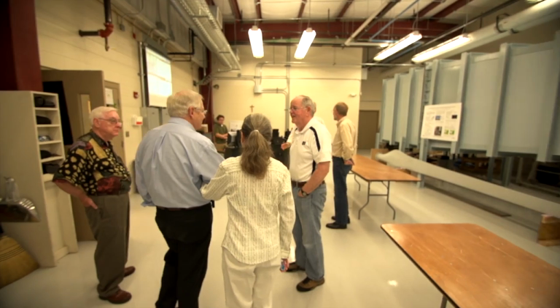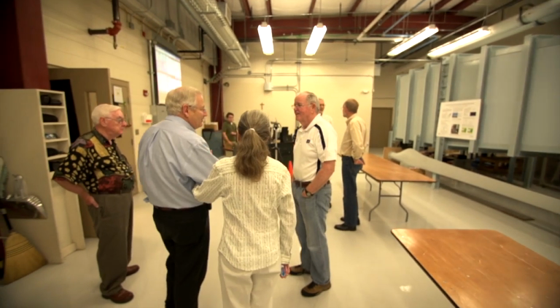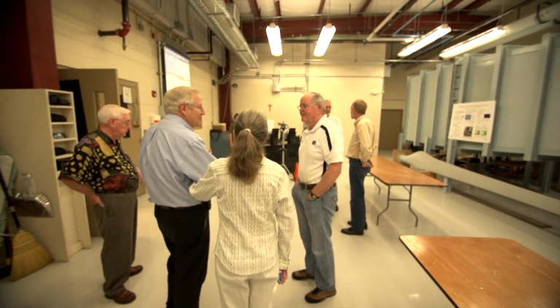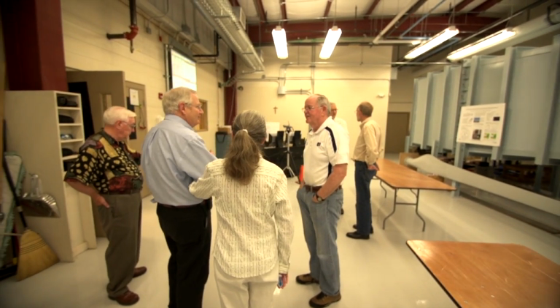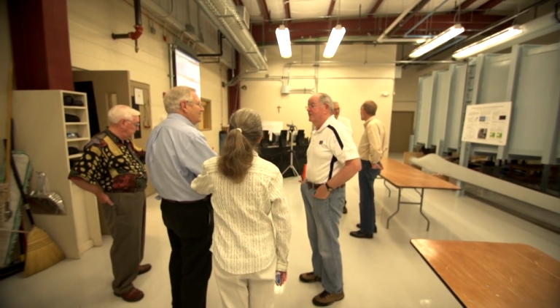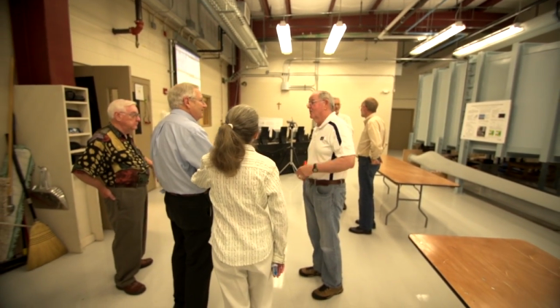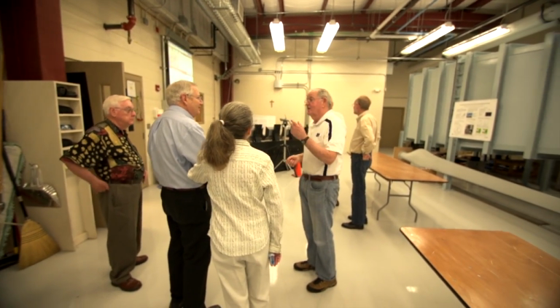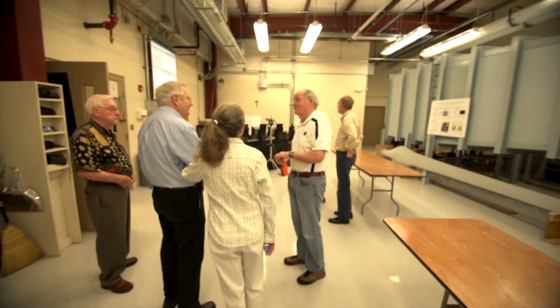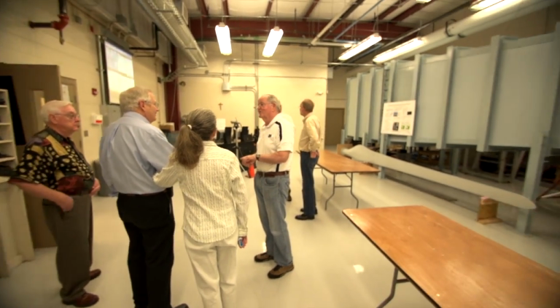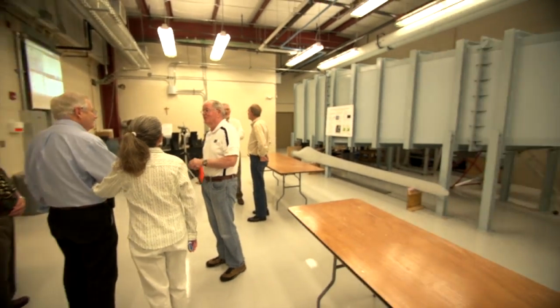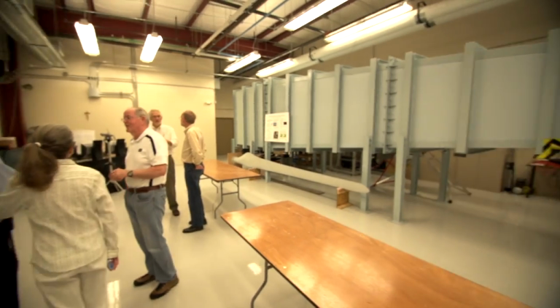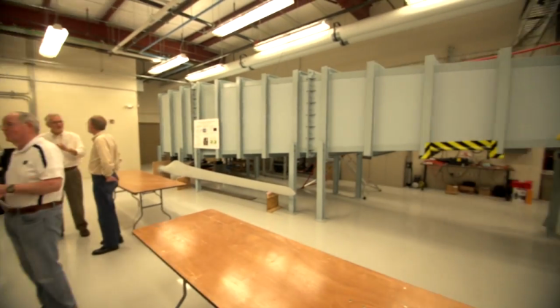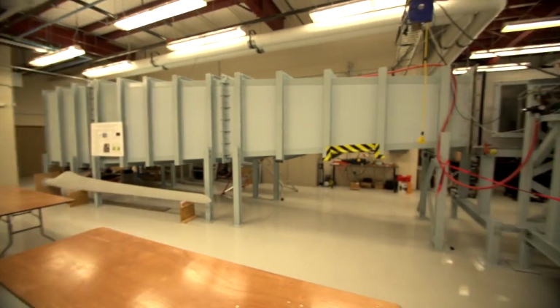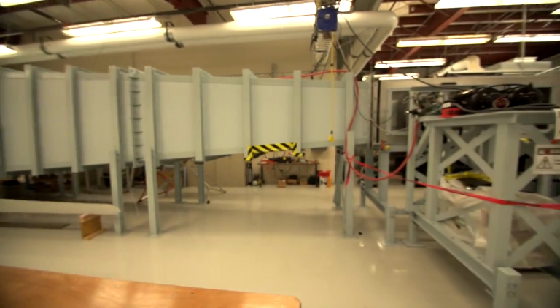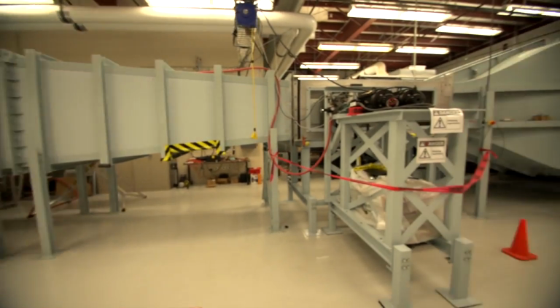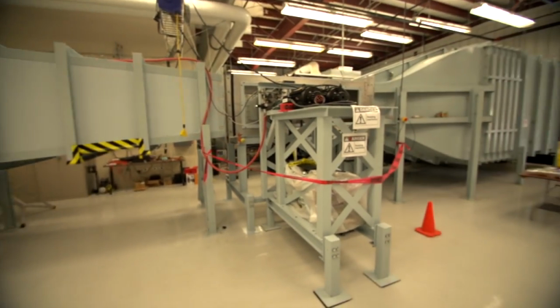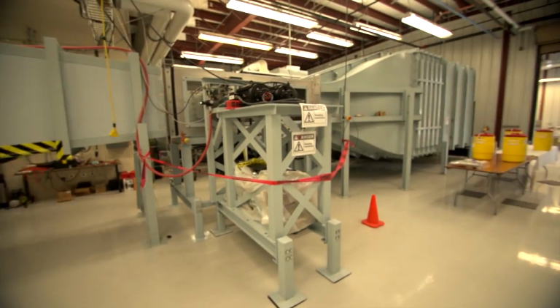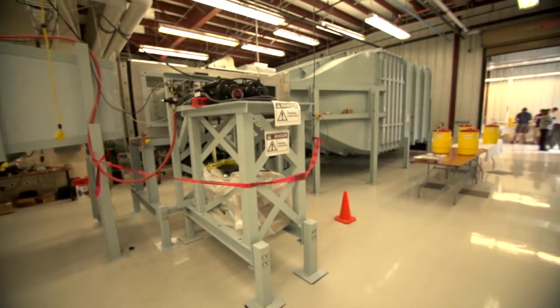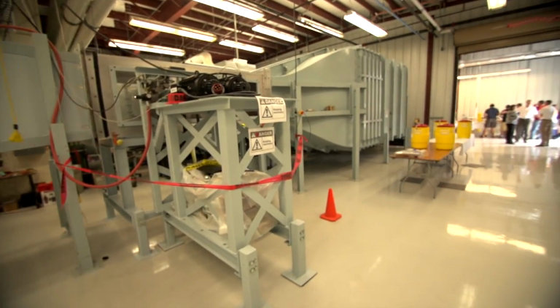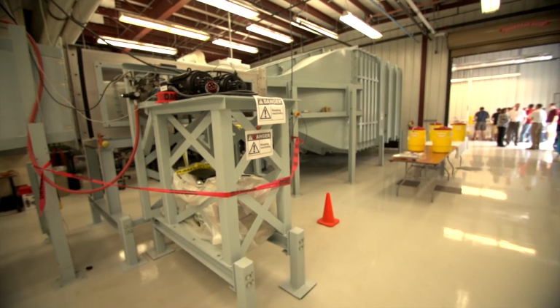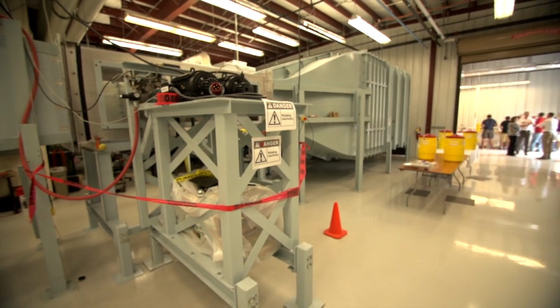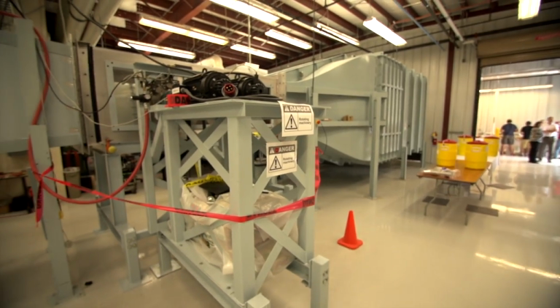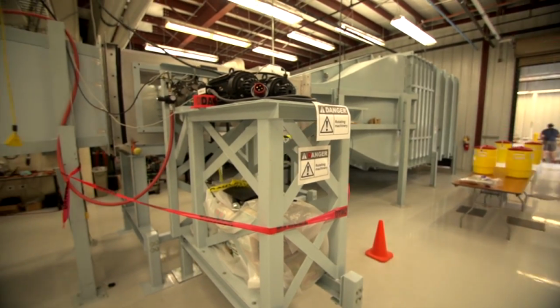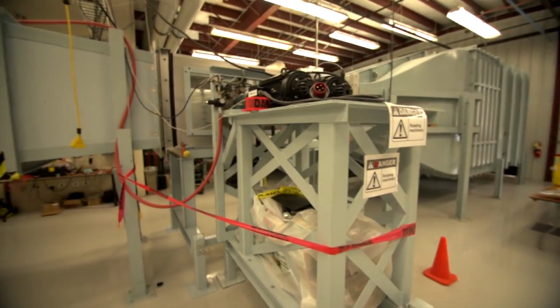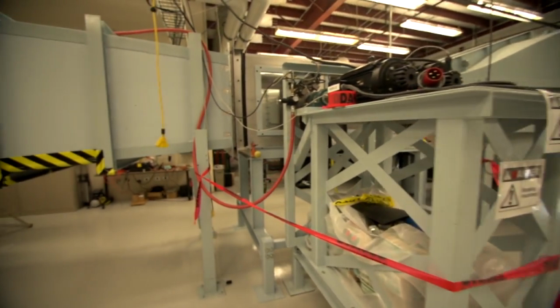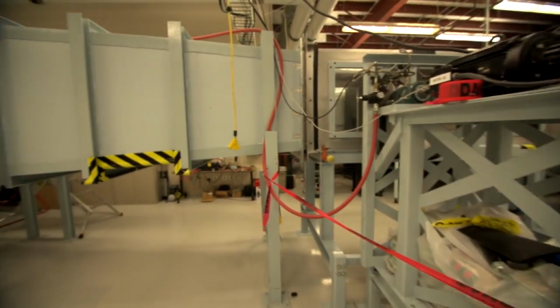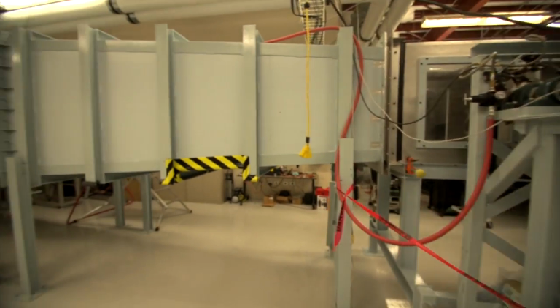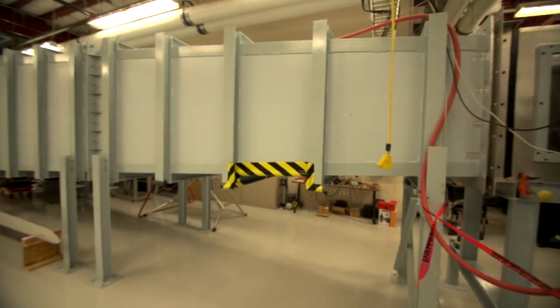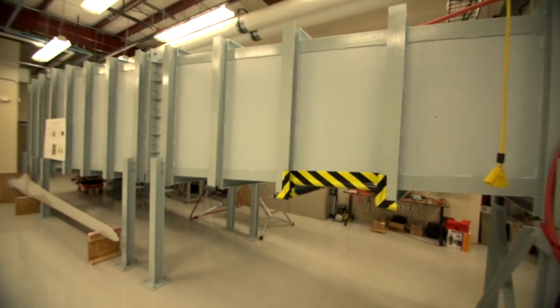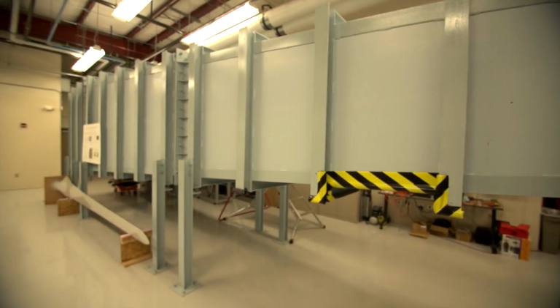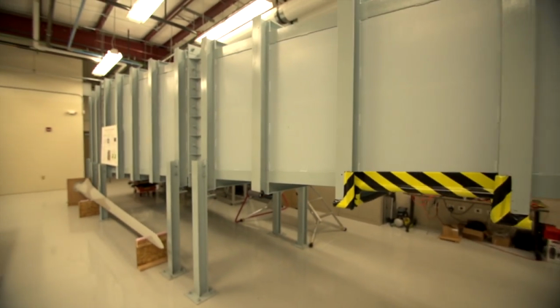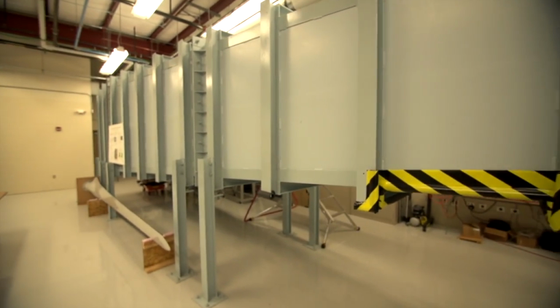A second area is aerodynamics. We have a large high-speed wind tunnel that has been in existence now for three years and has been very productive.